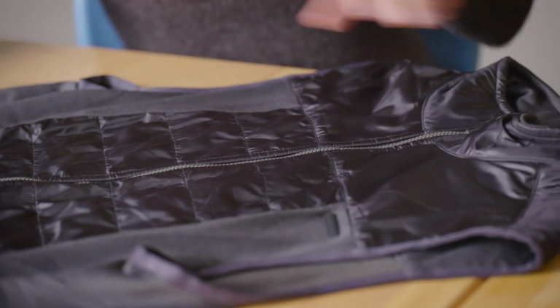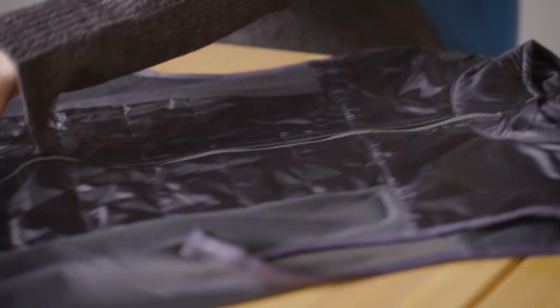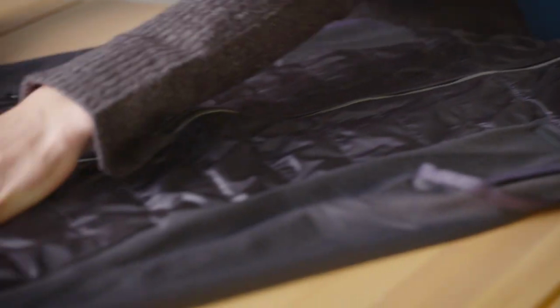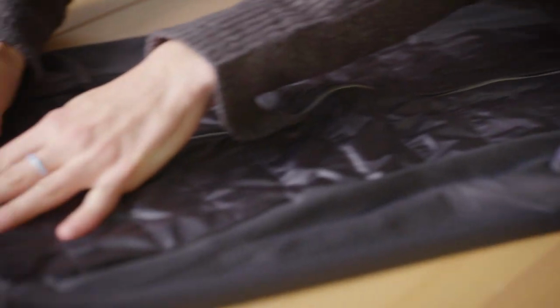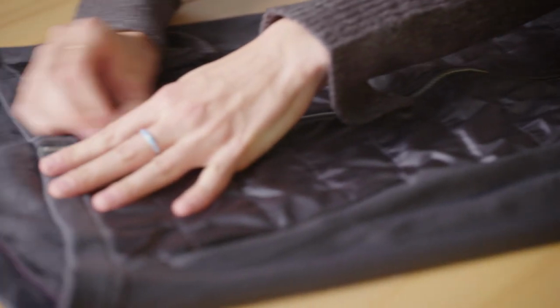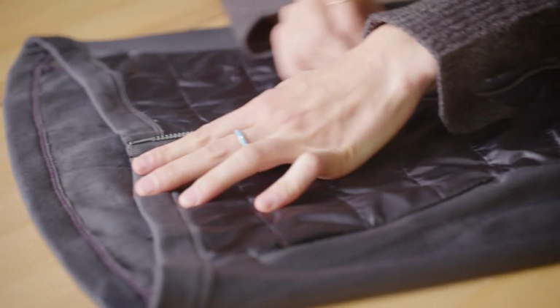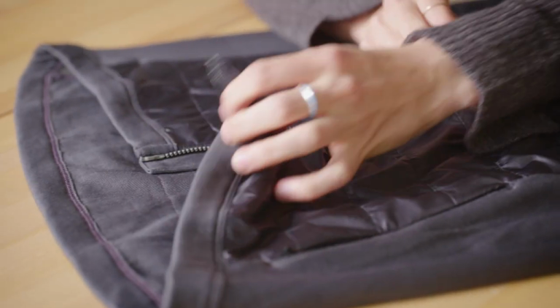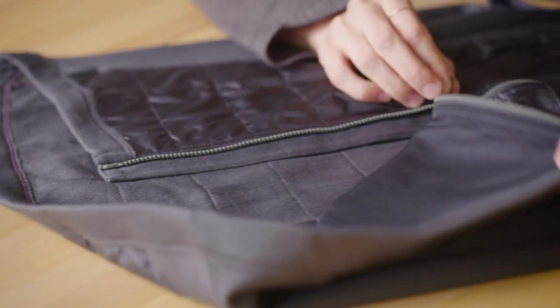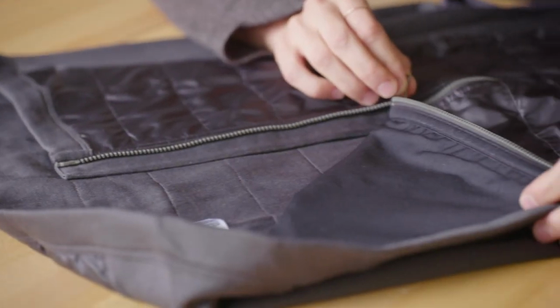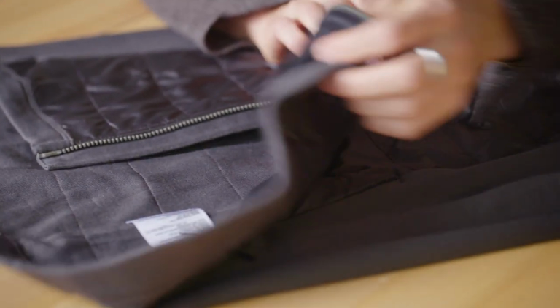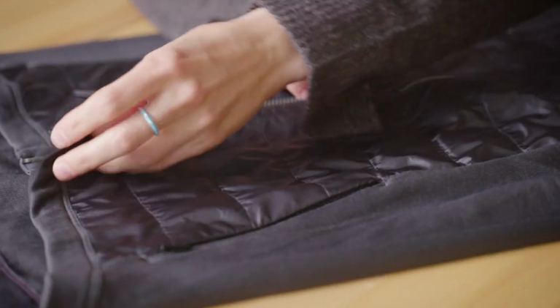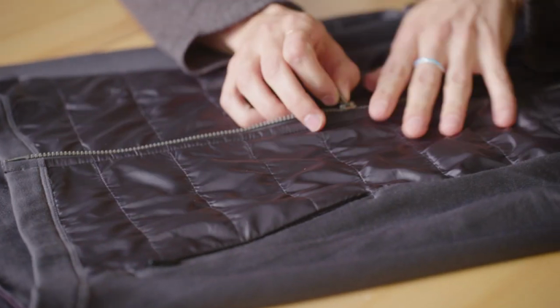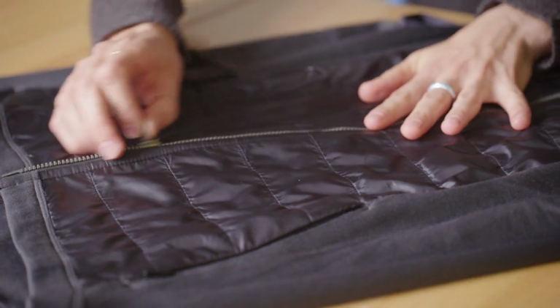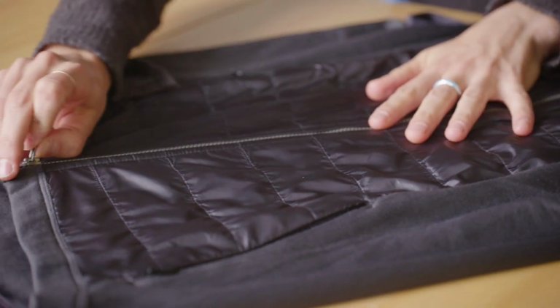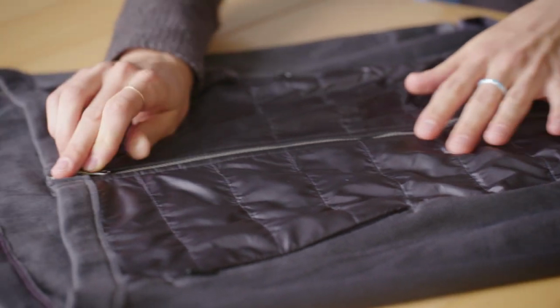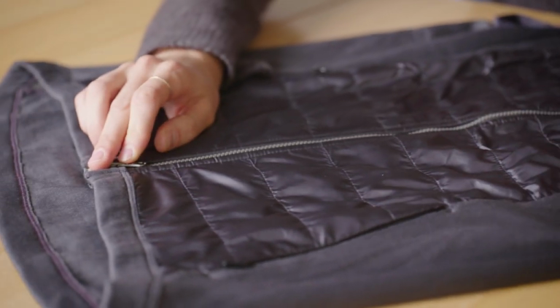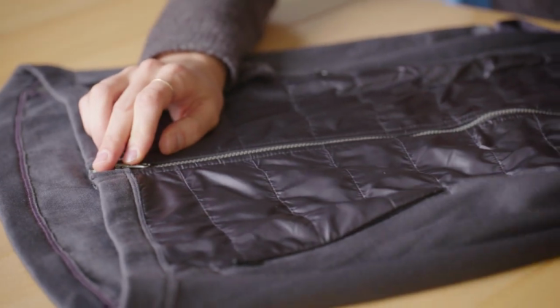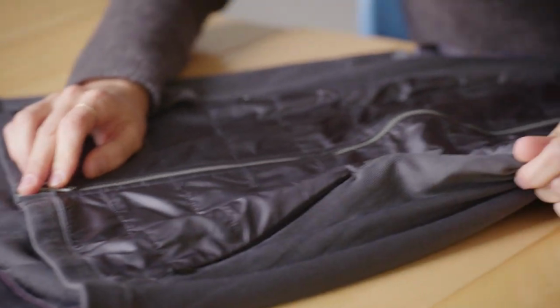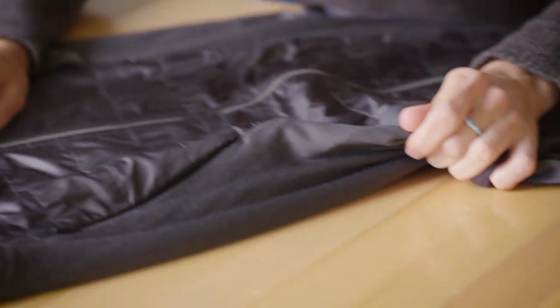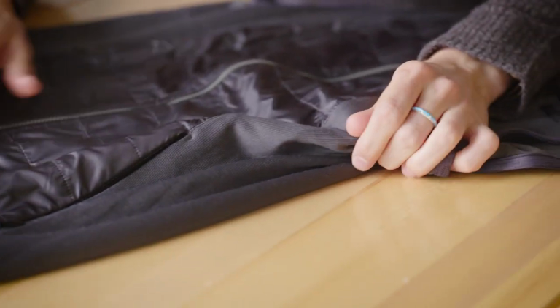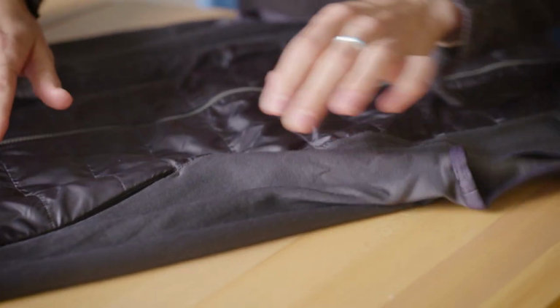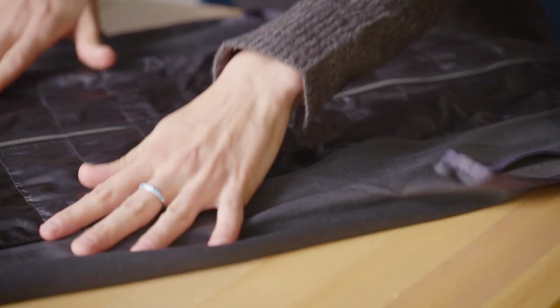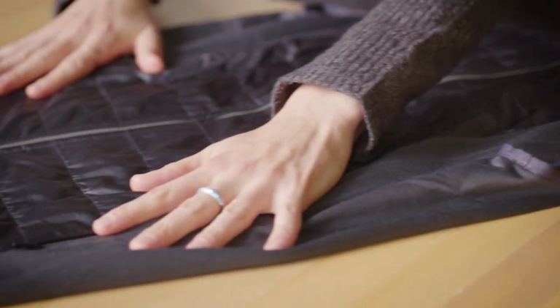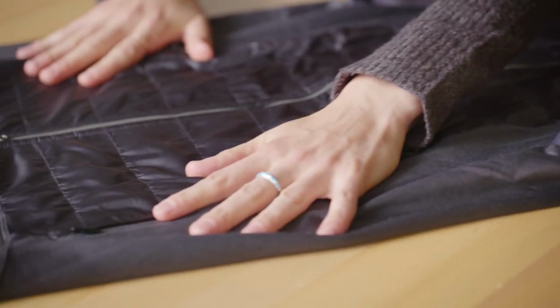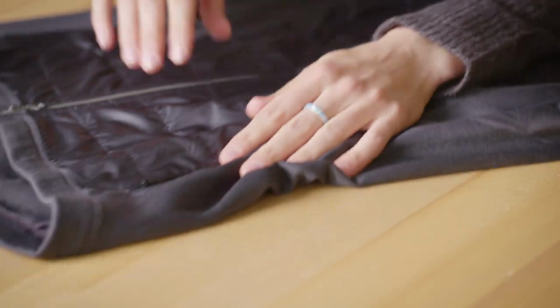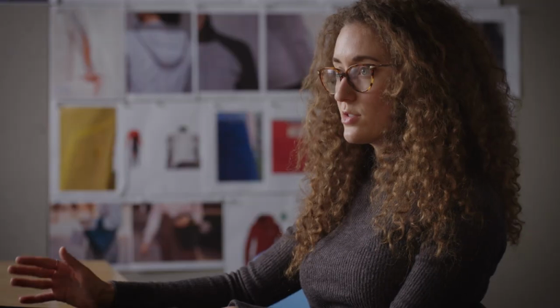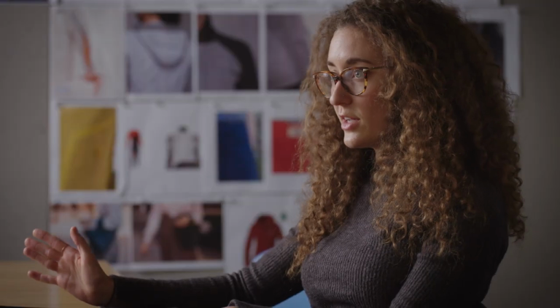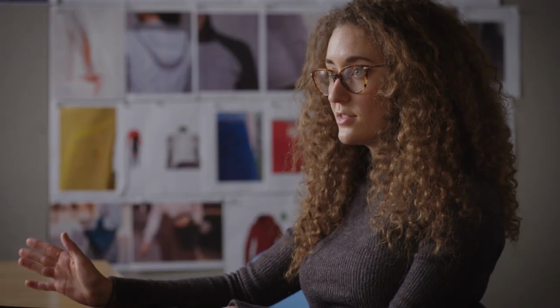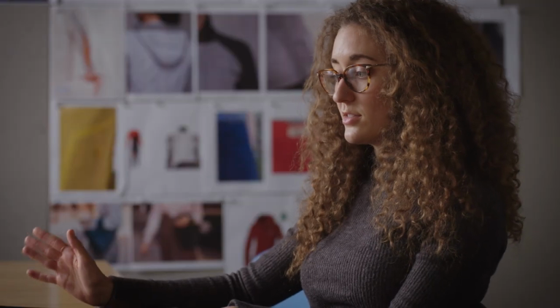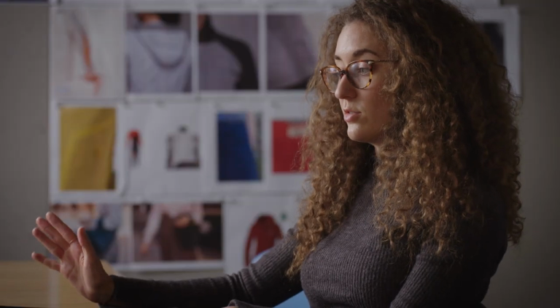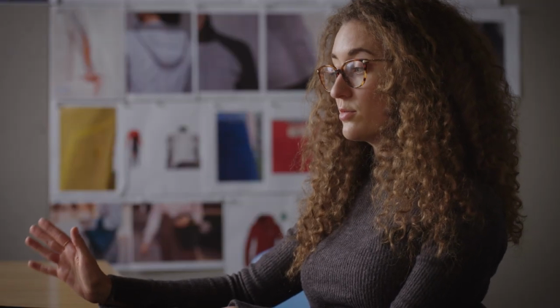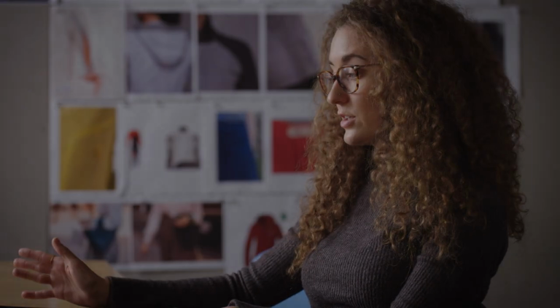We made this vest so that riders had an option that would keep them warm and protected on the bike, but that they could wear off the bike when they're meeting friends or doing errands and still look really good.